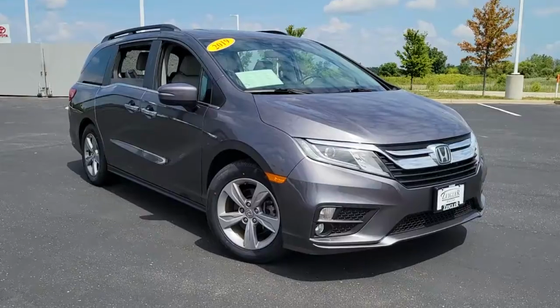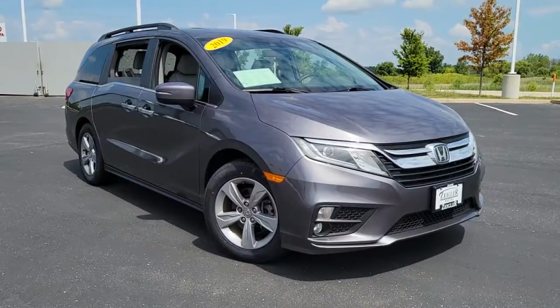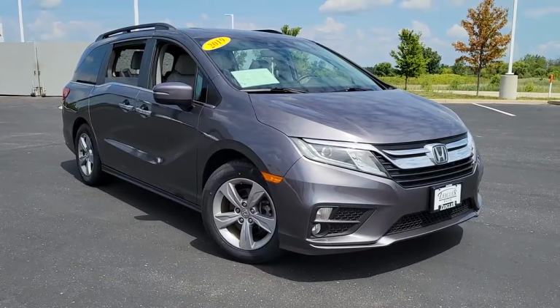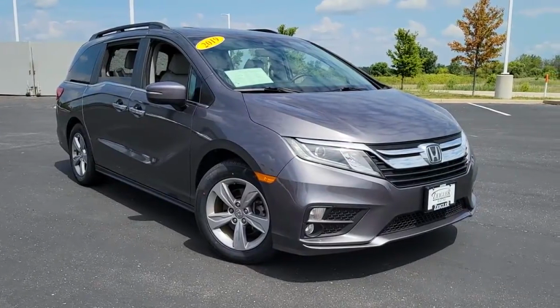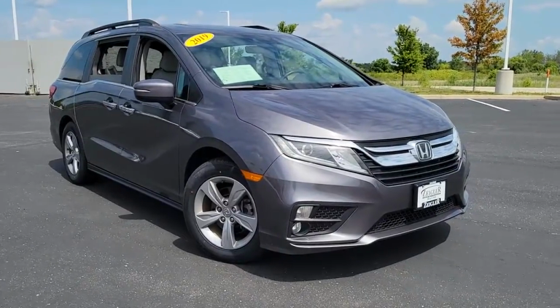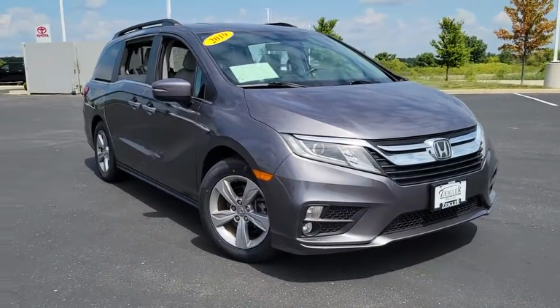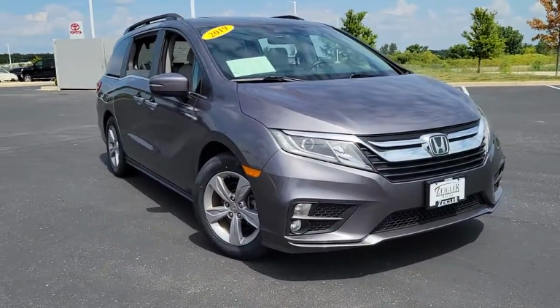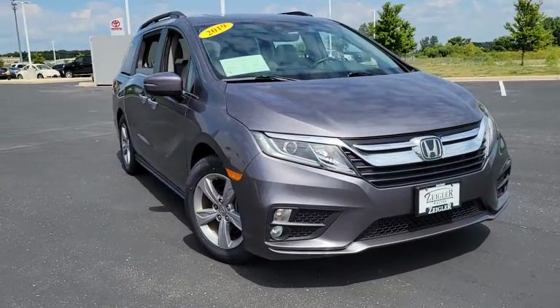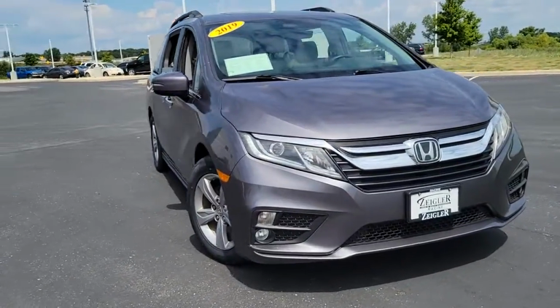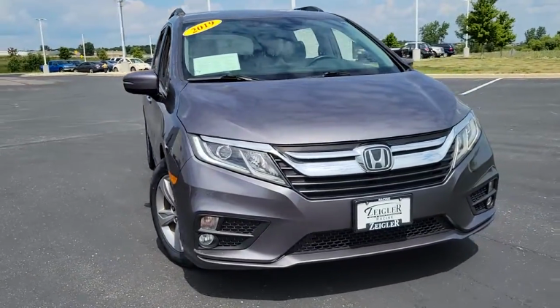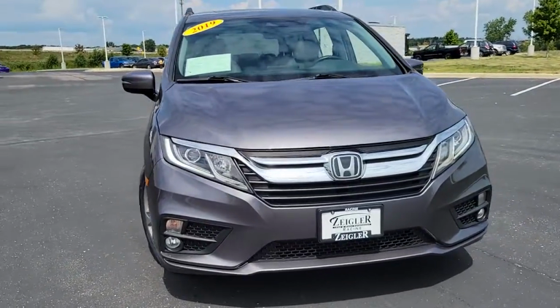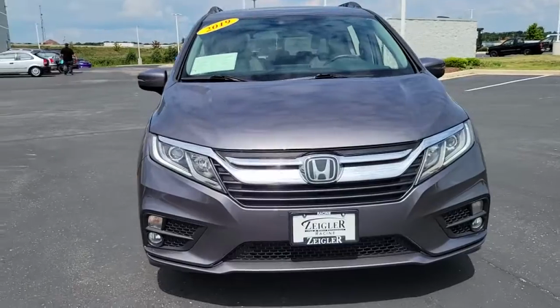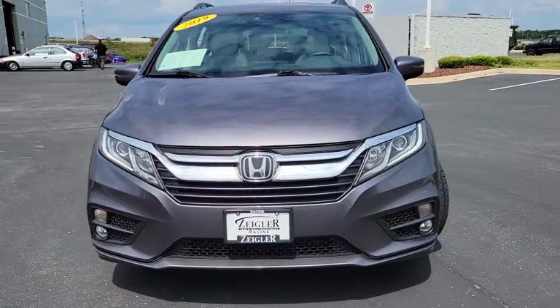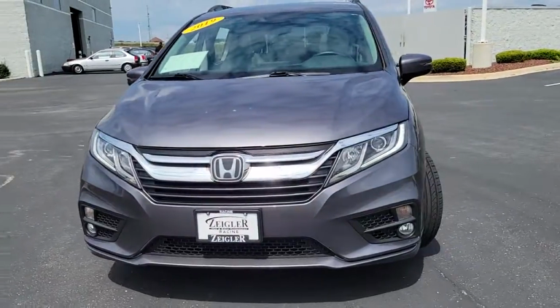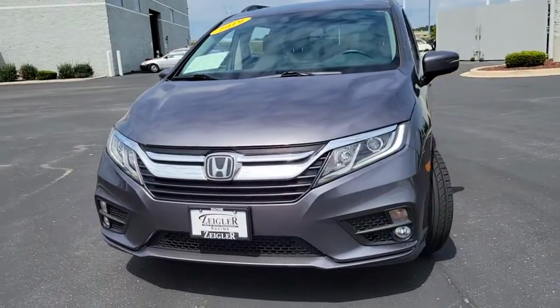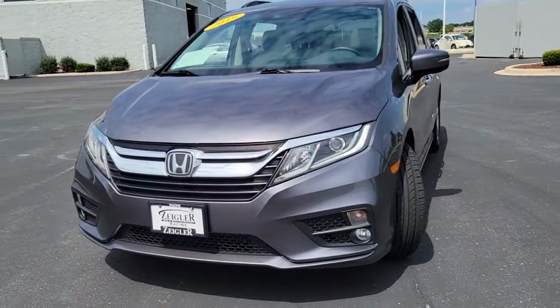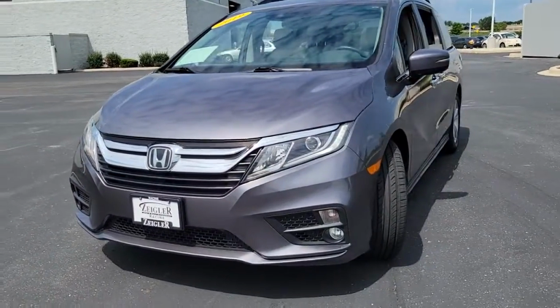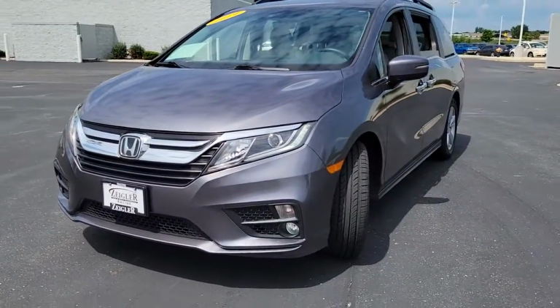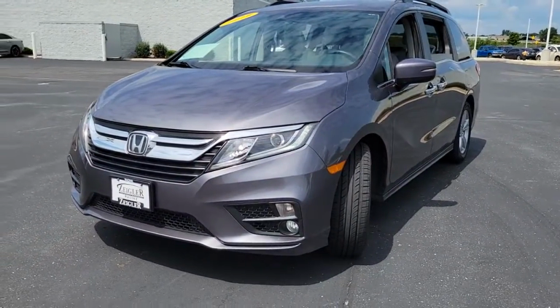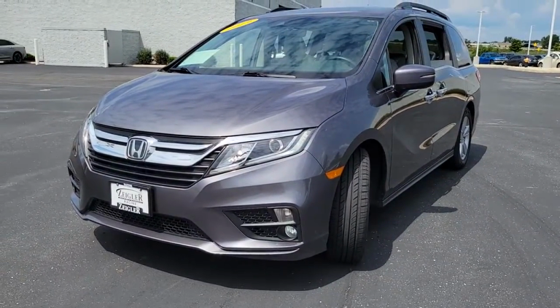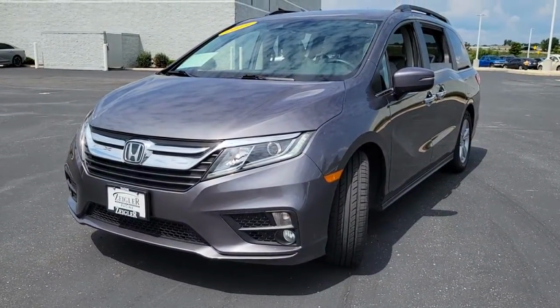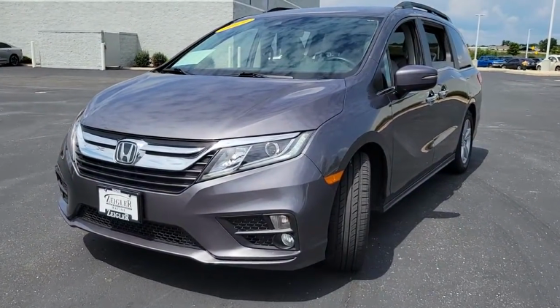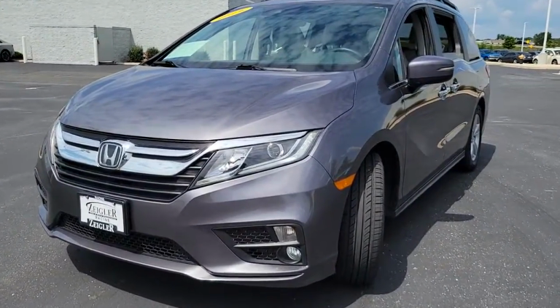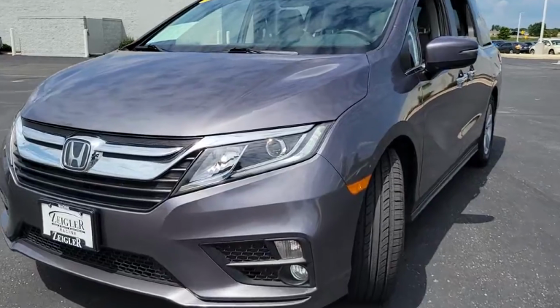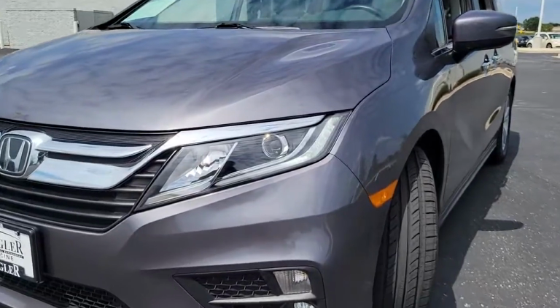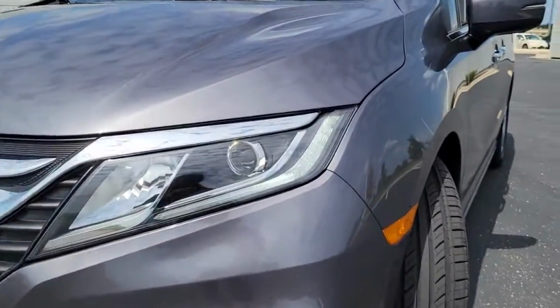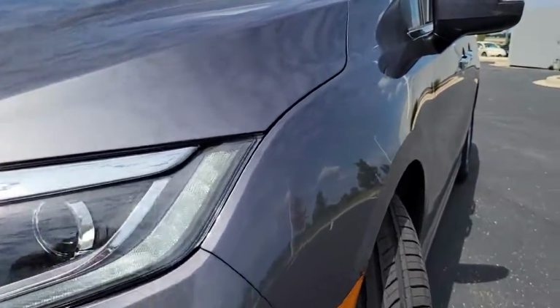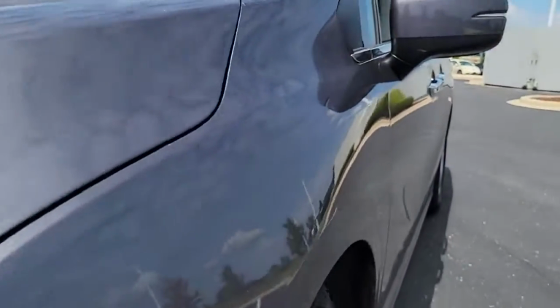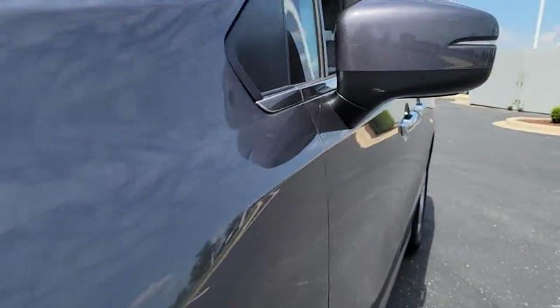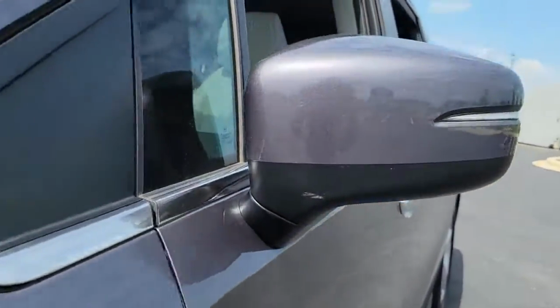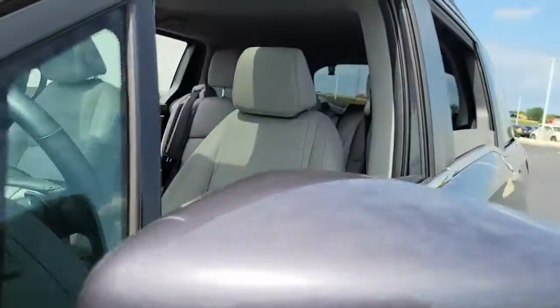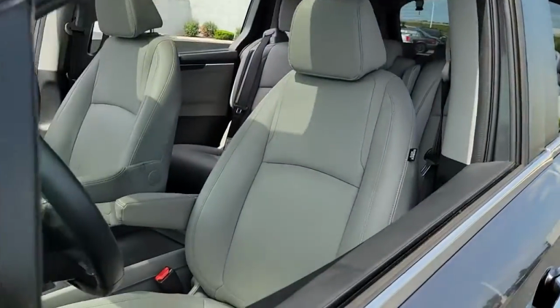Here is a wonderful 2019 Honda Odyssey. With less than 40,000 miles on the odometer, this vehicle stands out from the rest. Look forward to even the most ordinary outings when you drive this sleek, comfortable Odyssey.